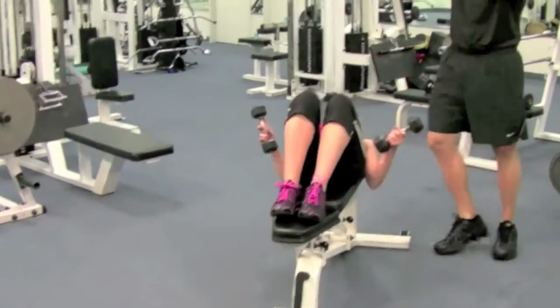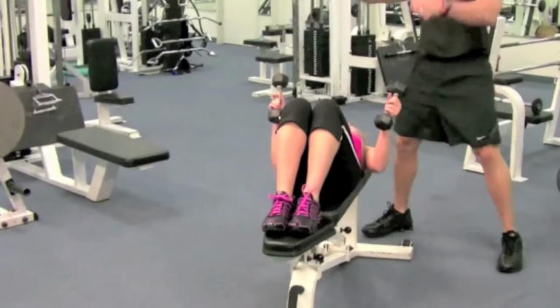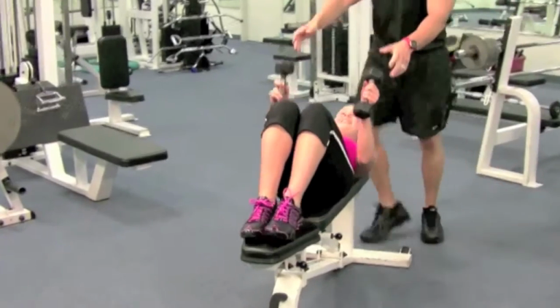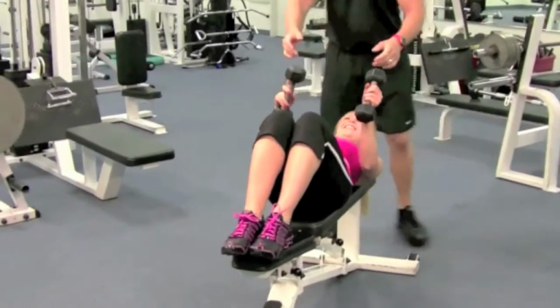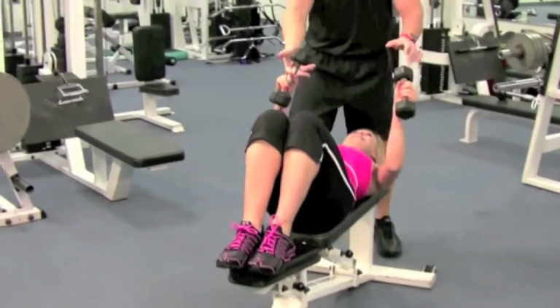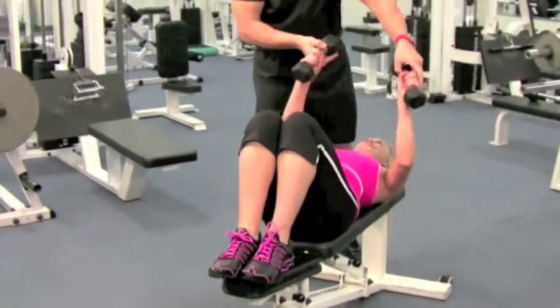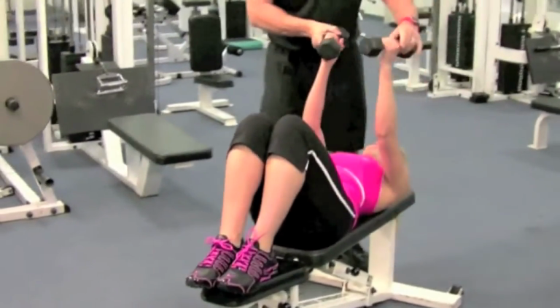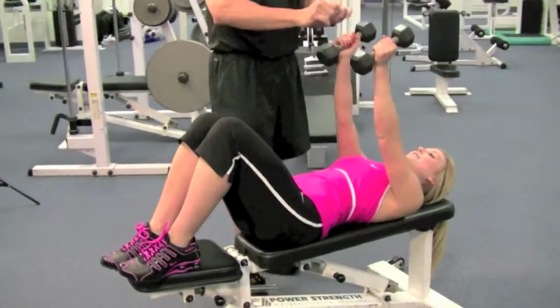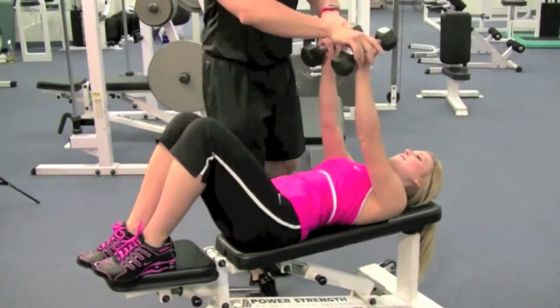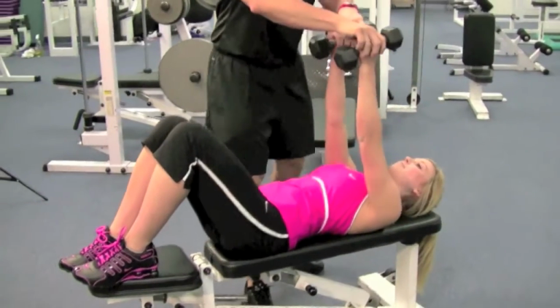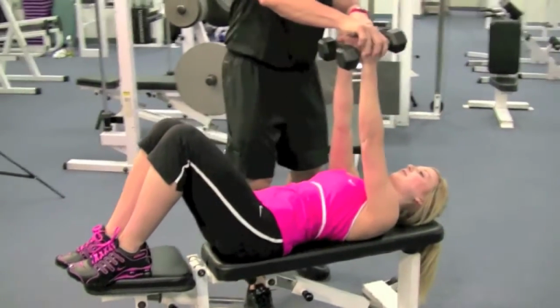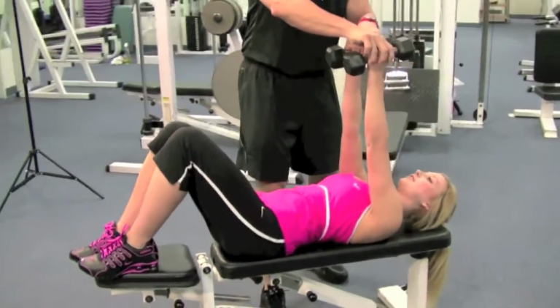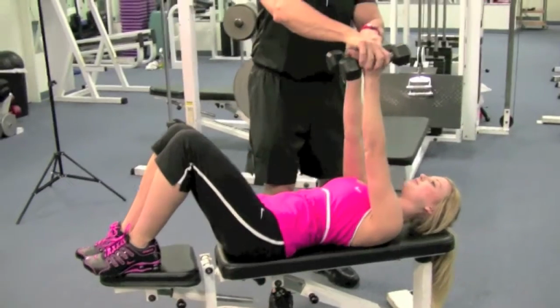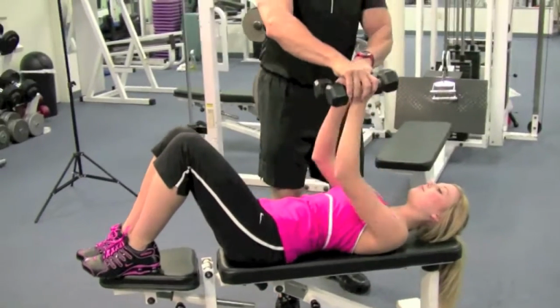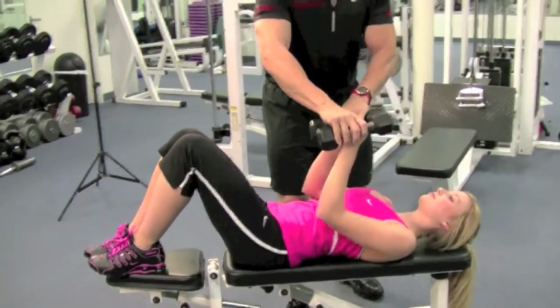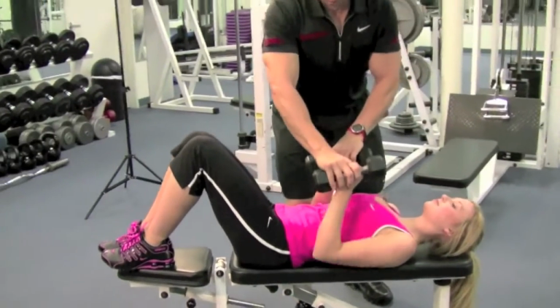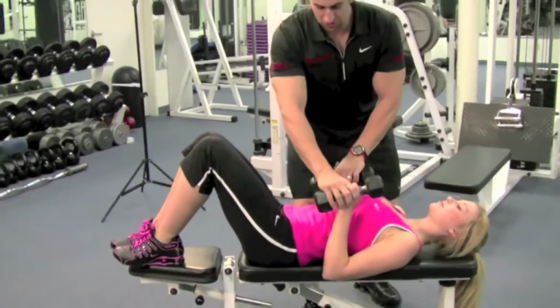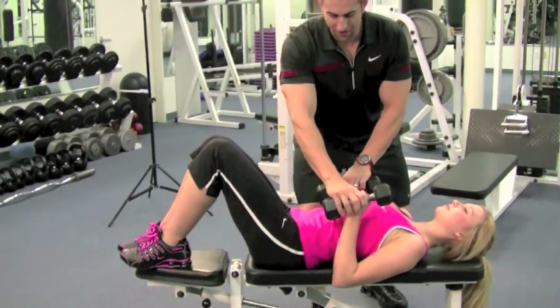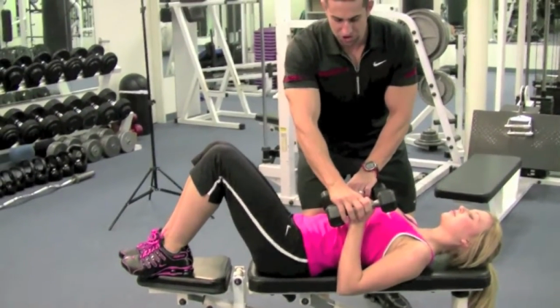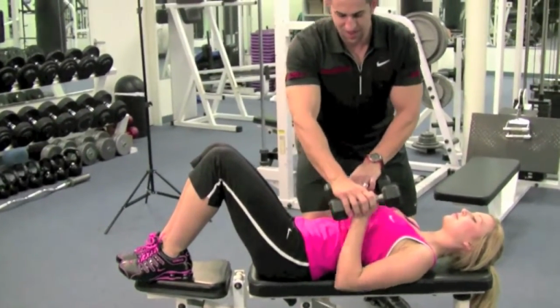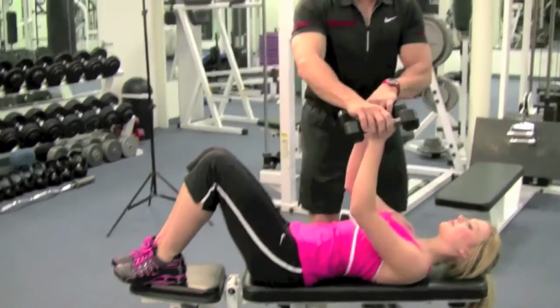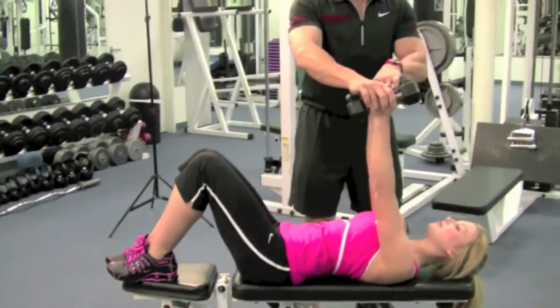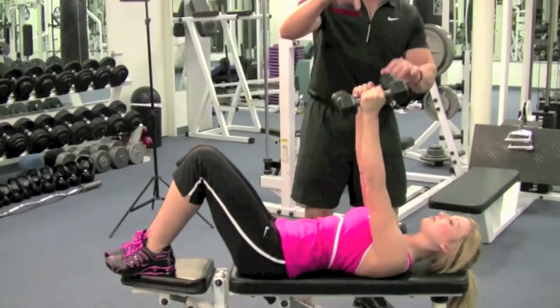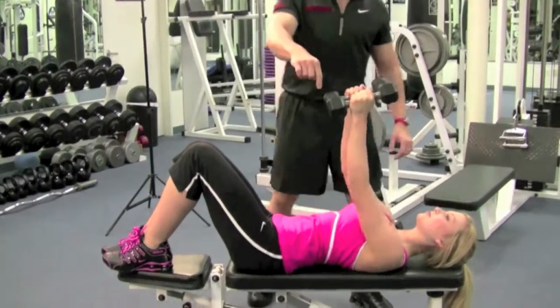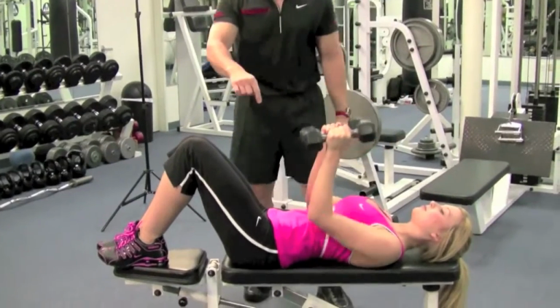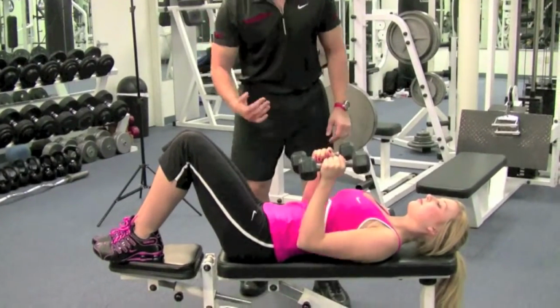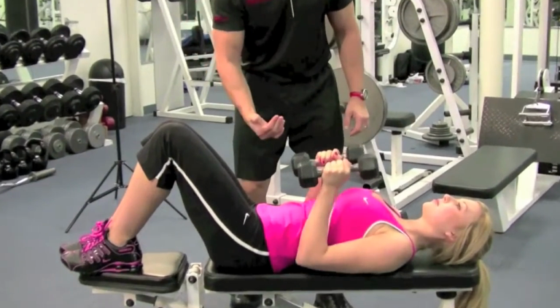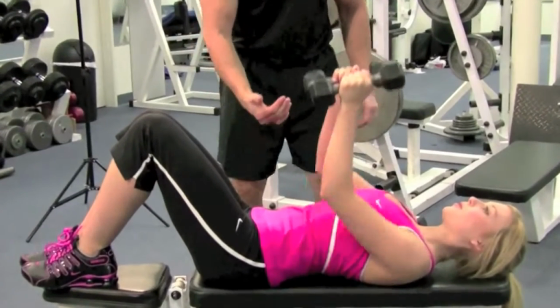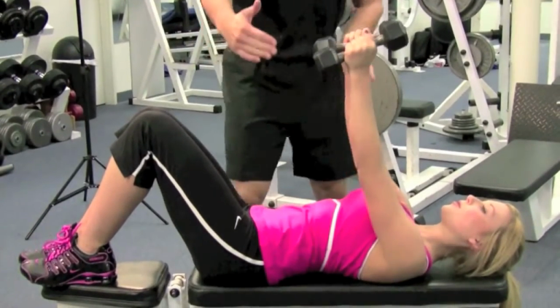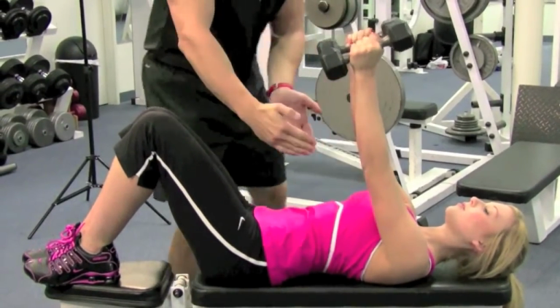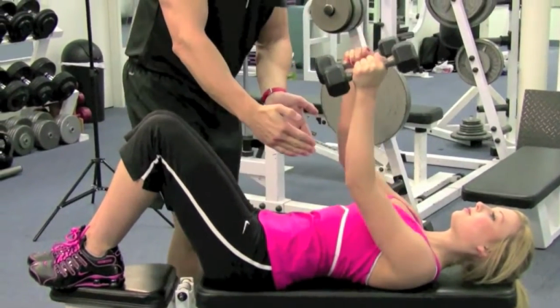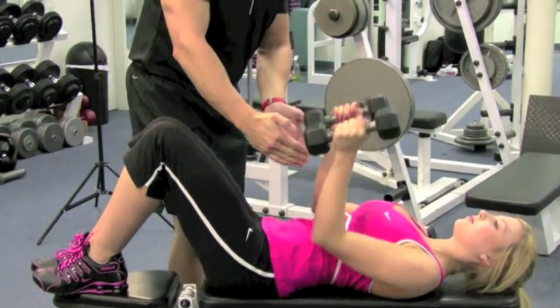Hold the dumbbells straight up. Perfect. You want to keep your arms straight up in the air, elbows inward. Come down to right under your chest and lock it out. Breathe in on the way down, flow out on the way up. Keep your elbows in towards your body.